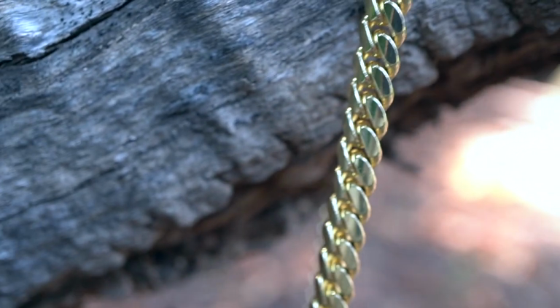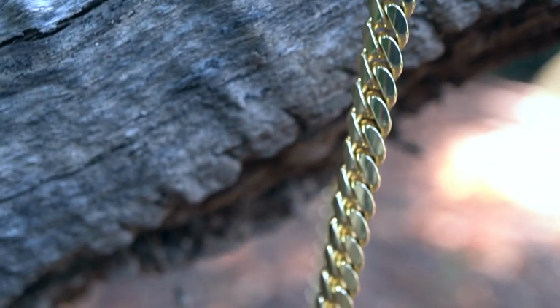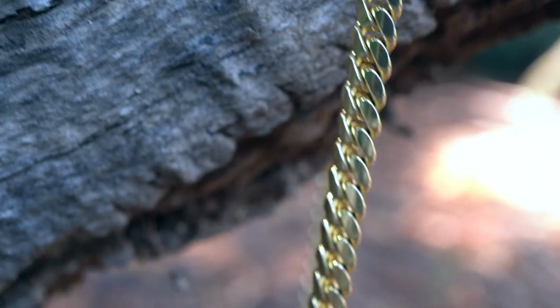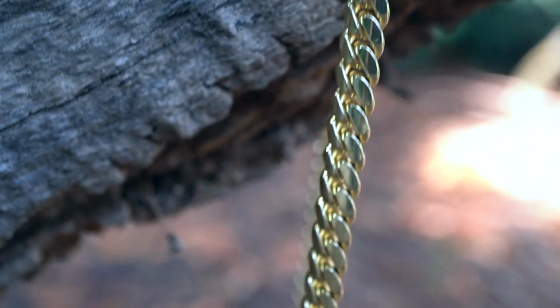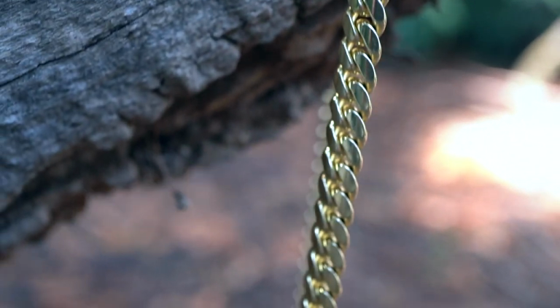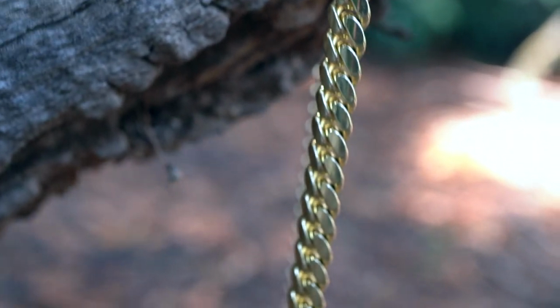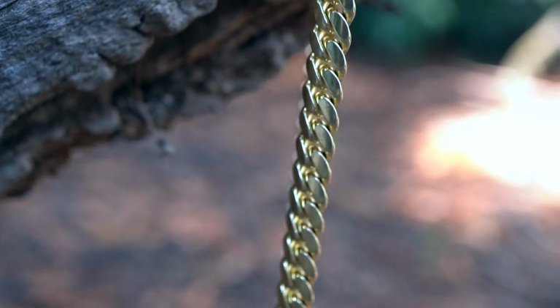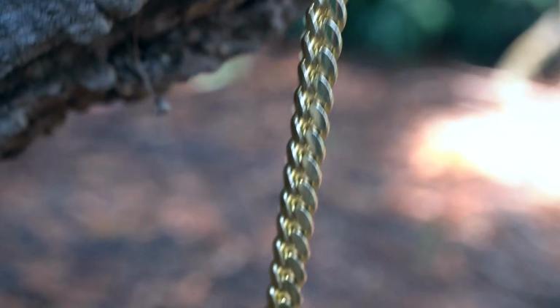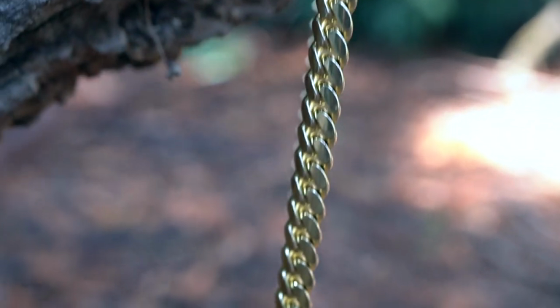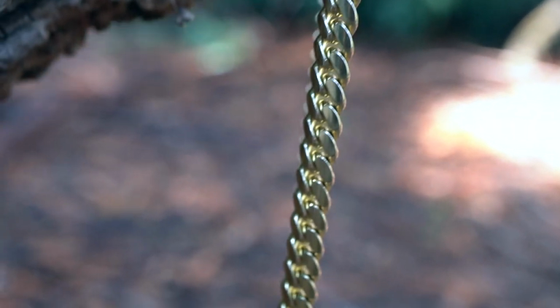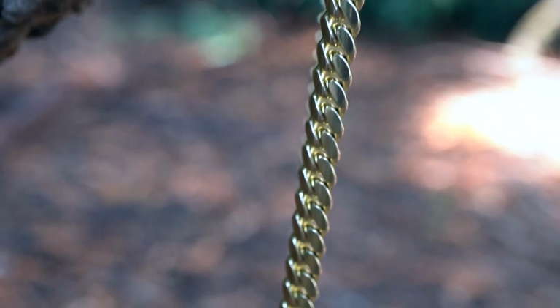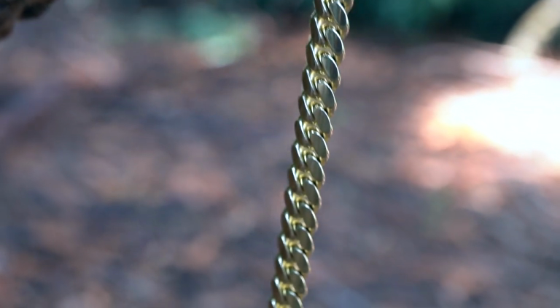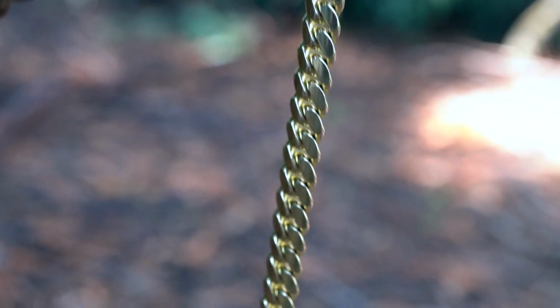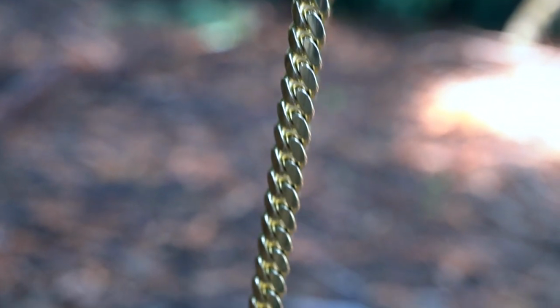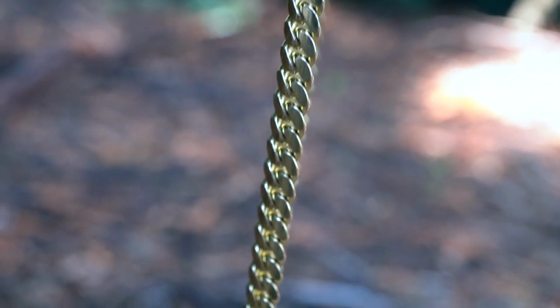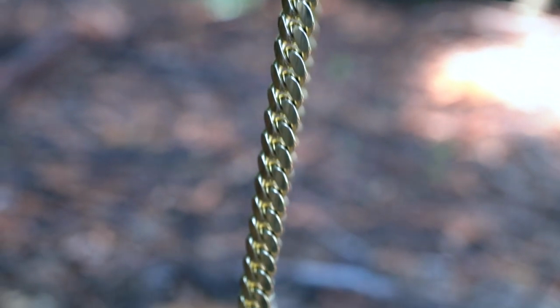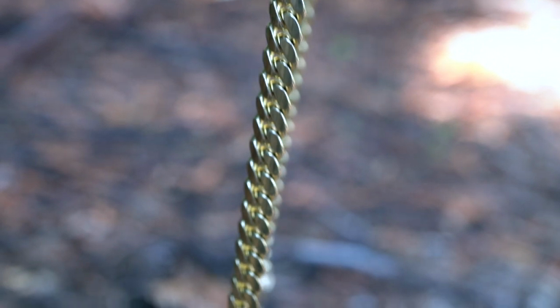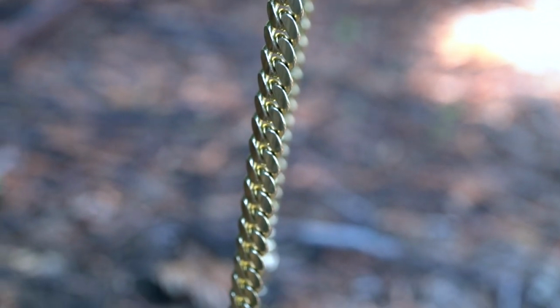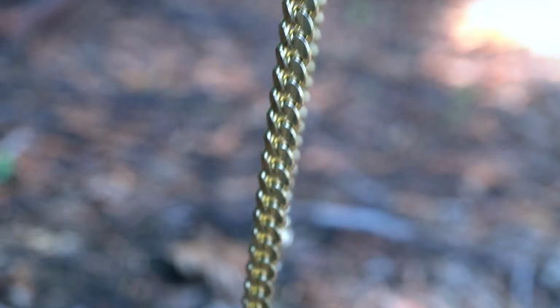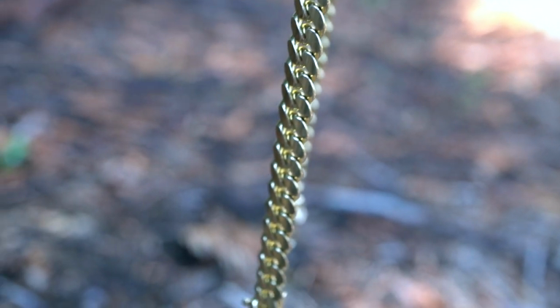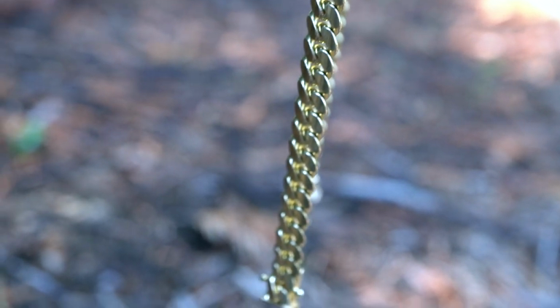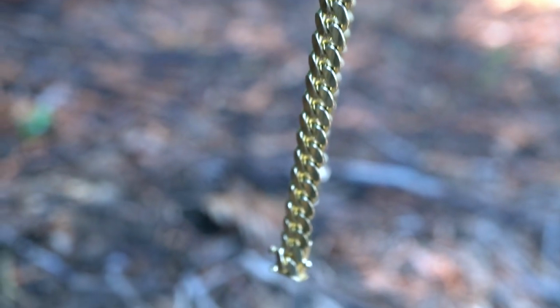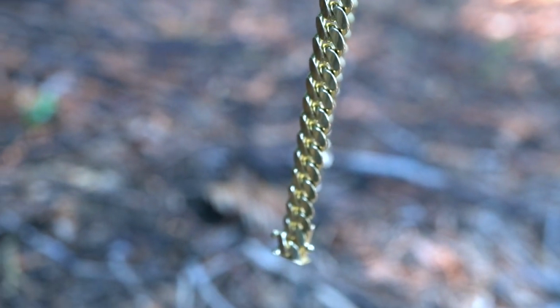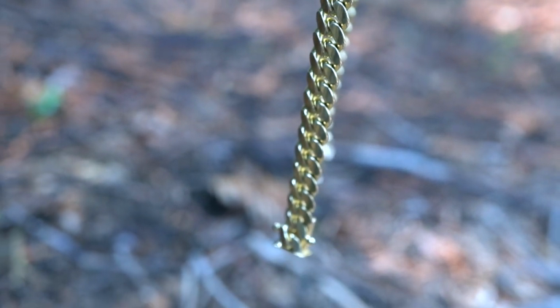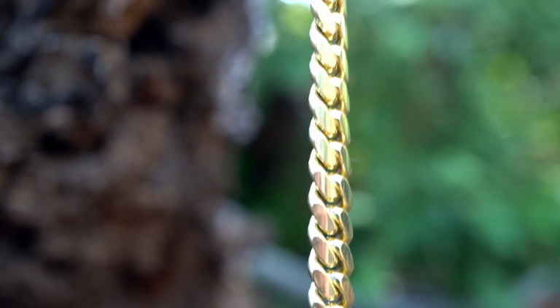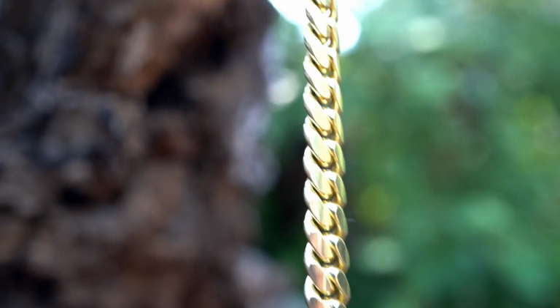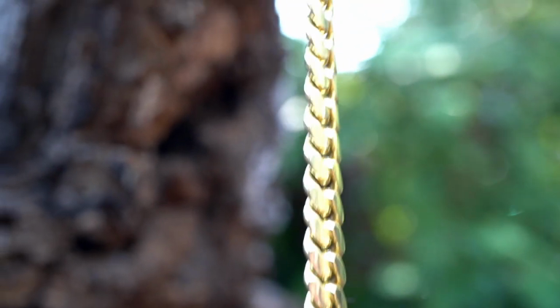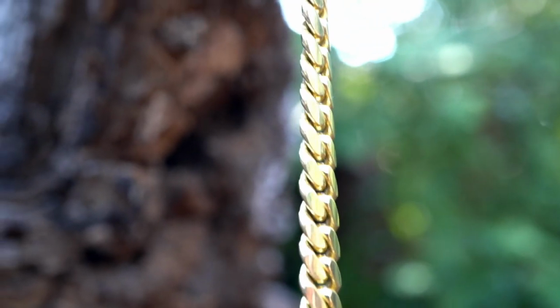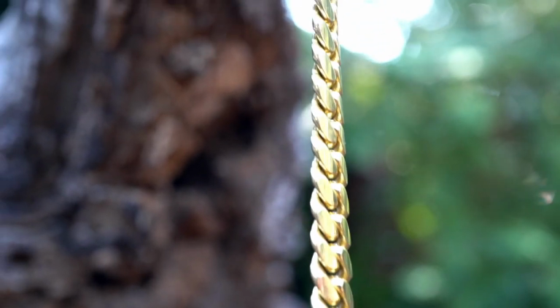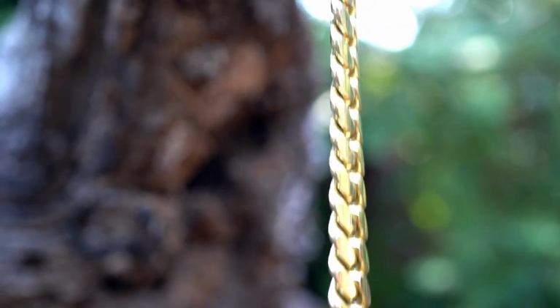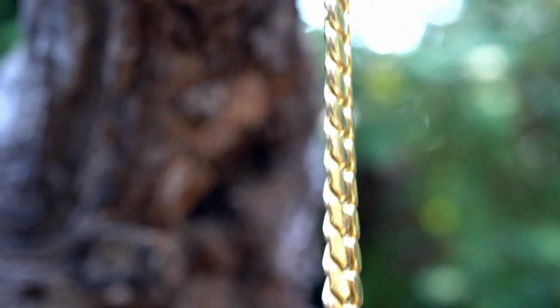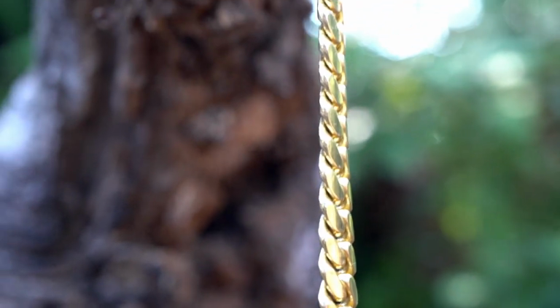A chain this size comes with weight, so if you're in the market for buying a 7 millimeter Miami Cuban link, keep that in mind.